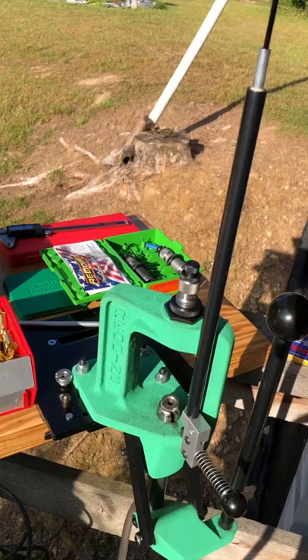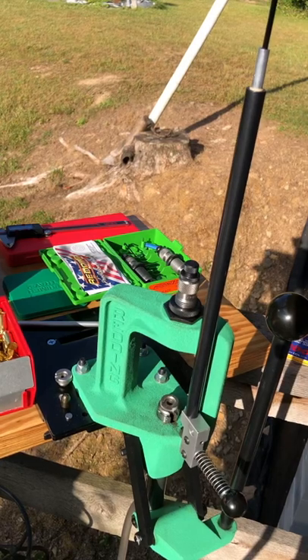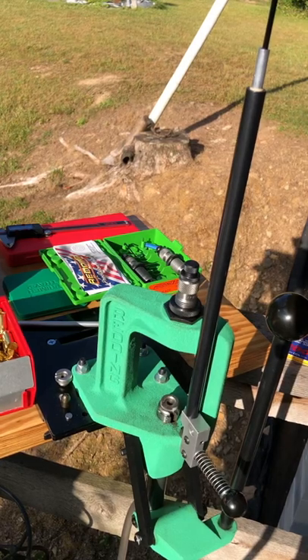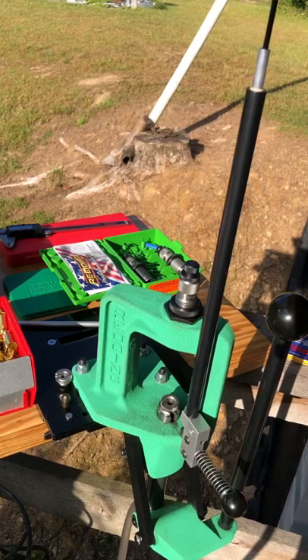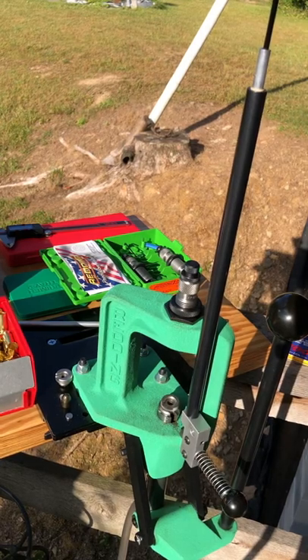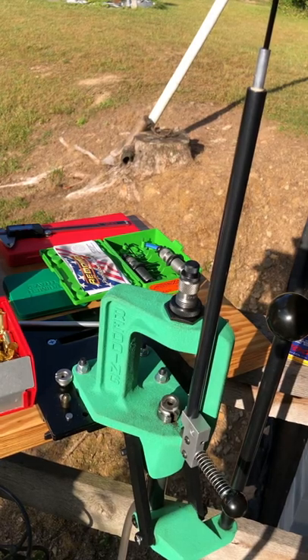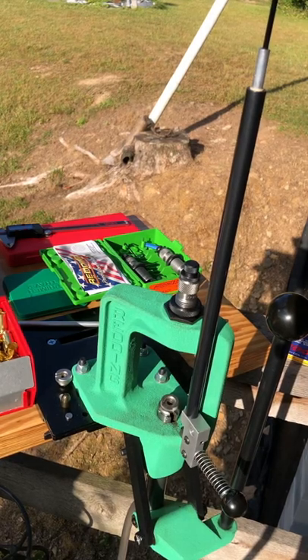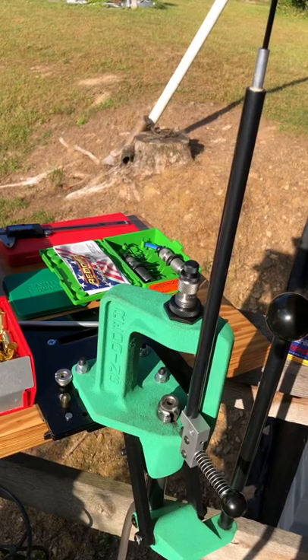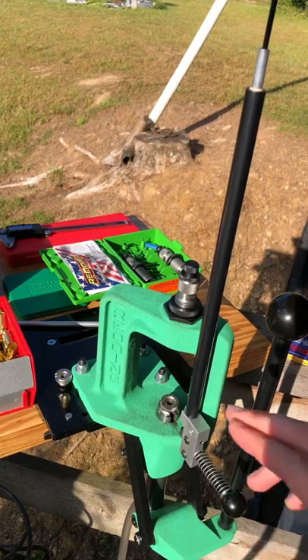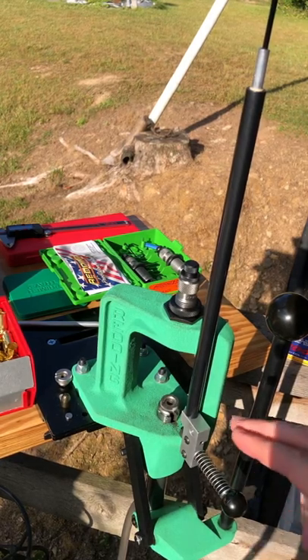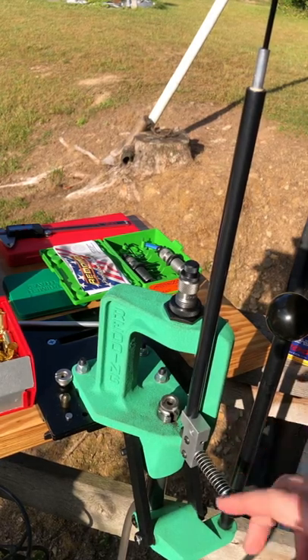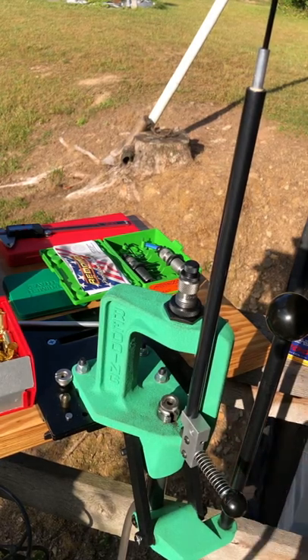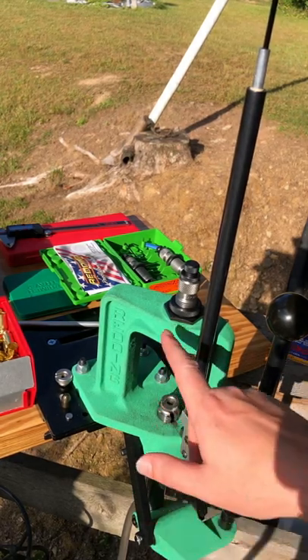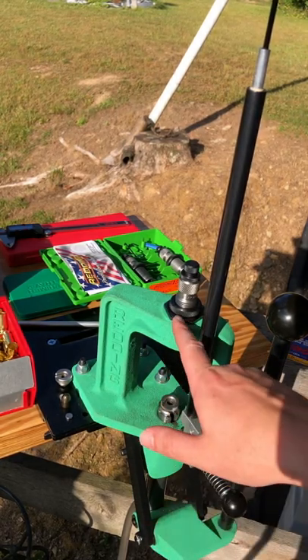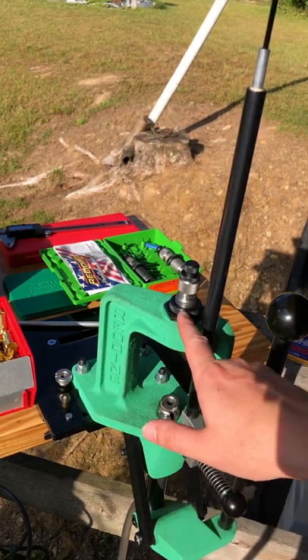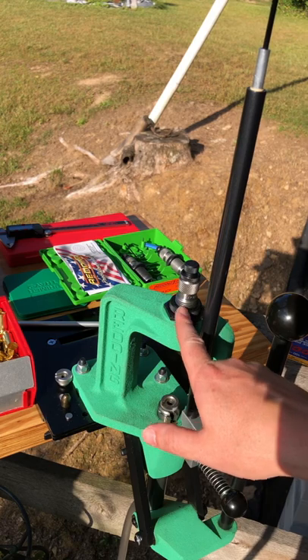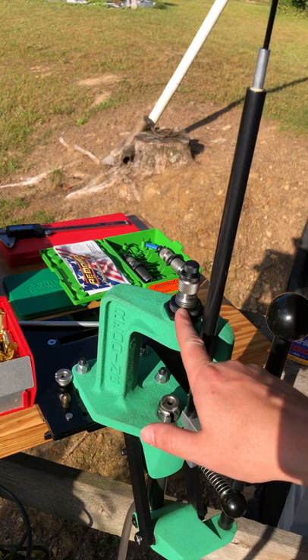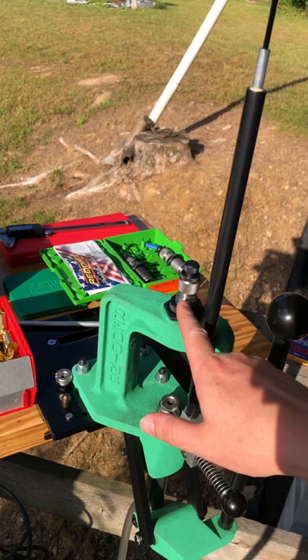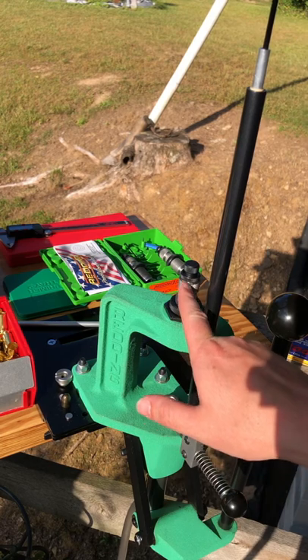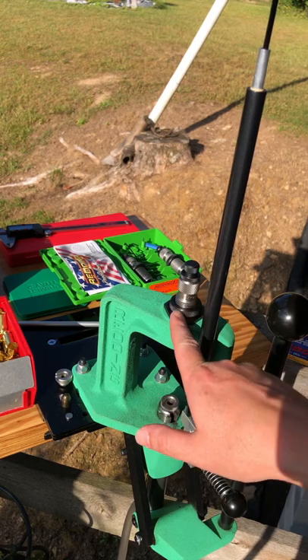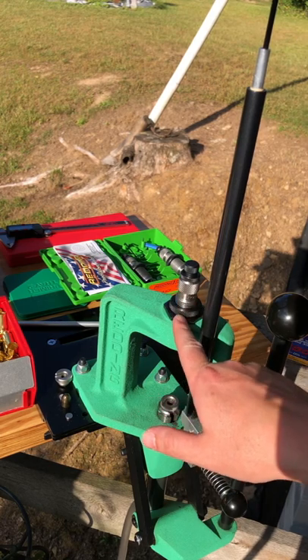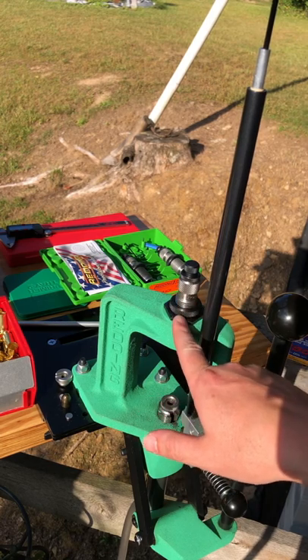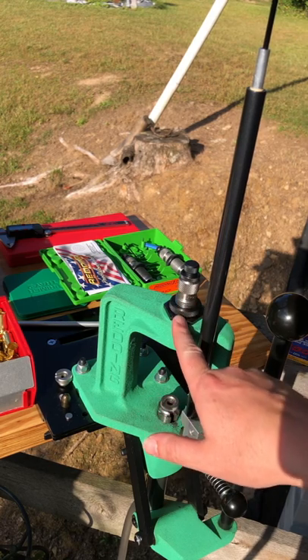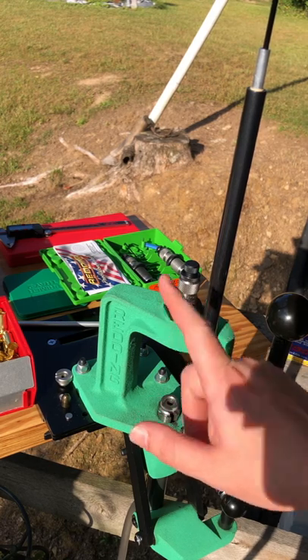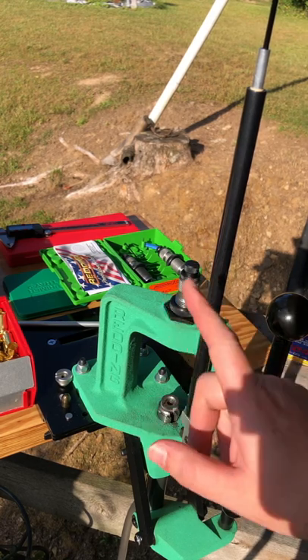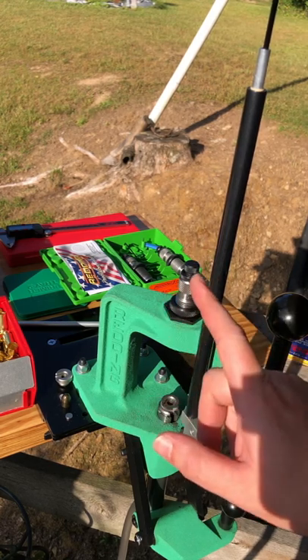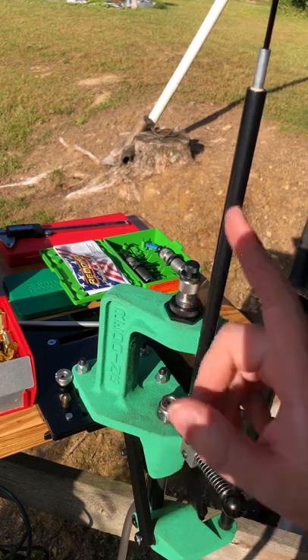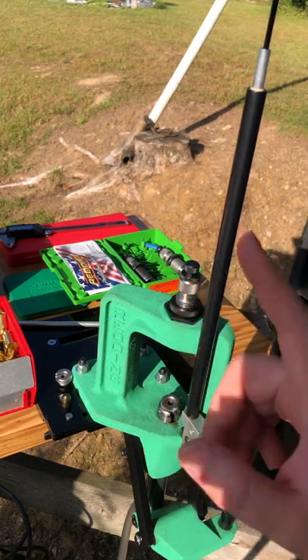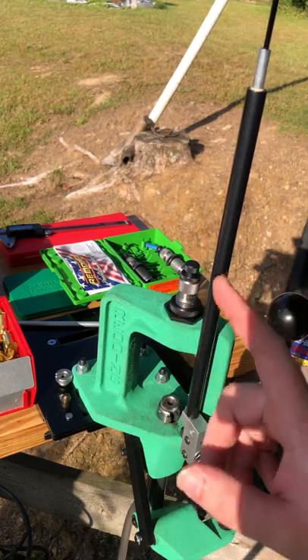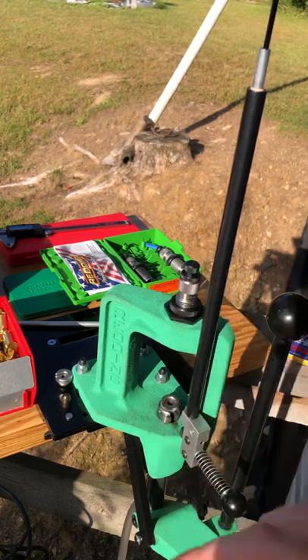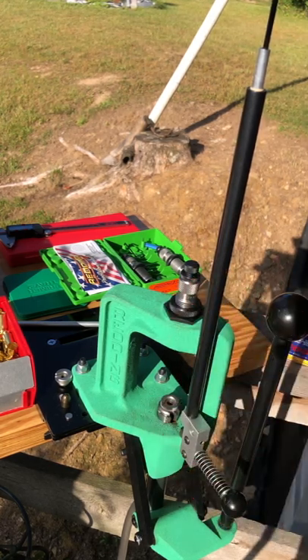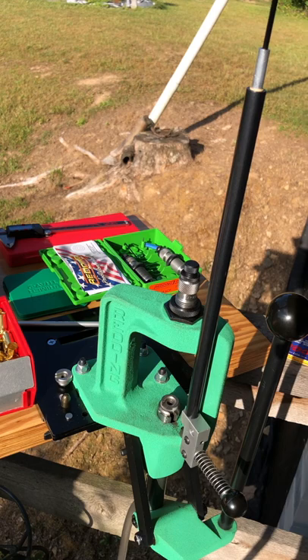Tip of the day: use a witness mark to ensure that if your dies move from their set positions, you're able to notice it and correct it before it's too late.